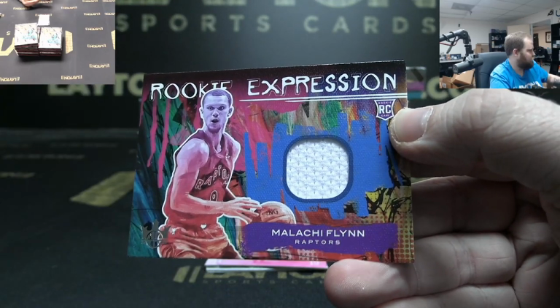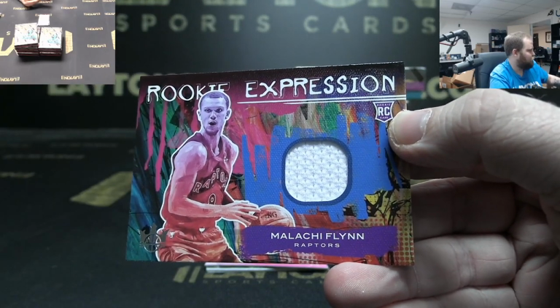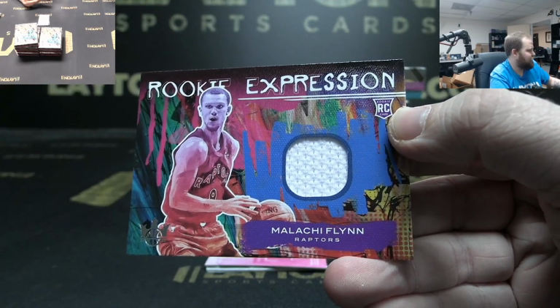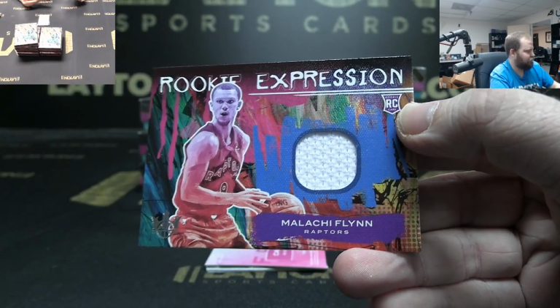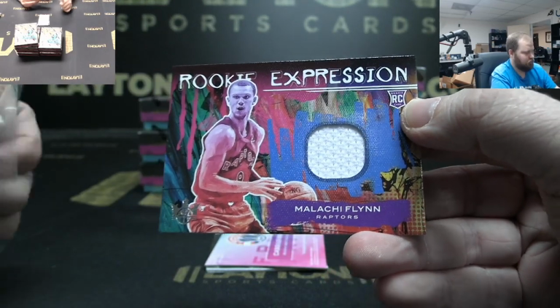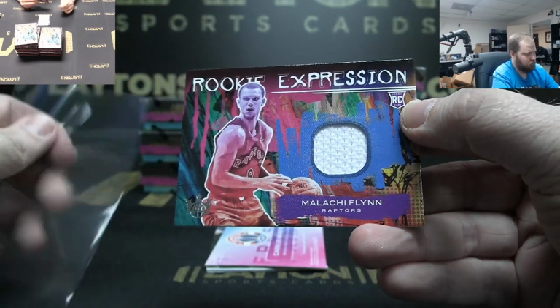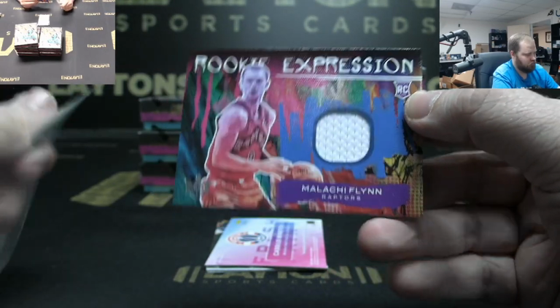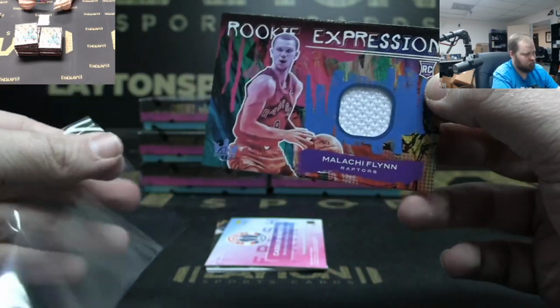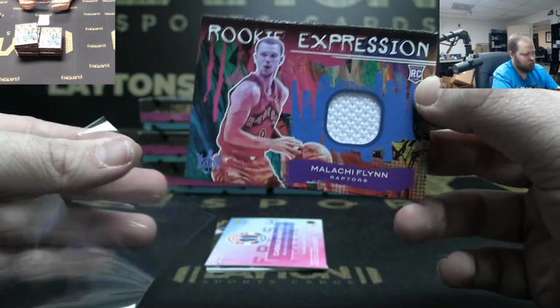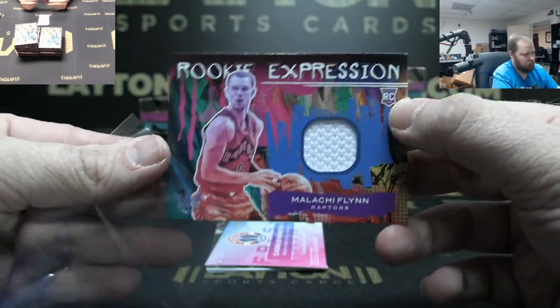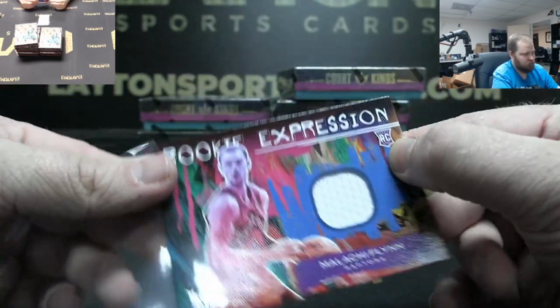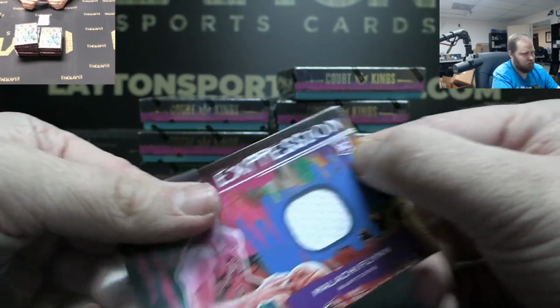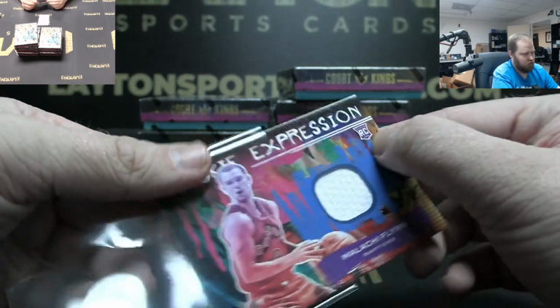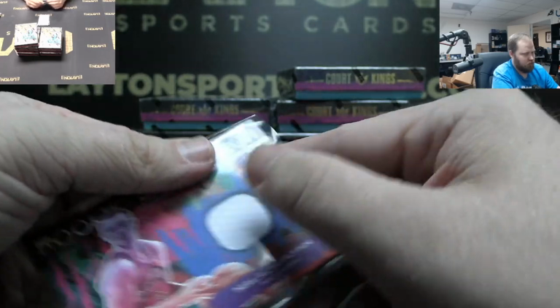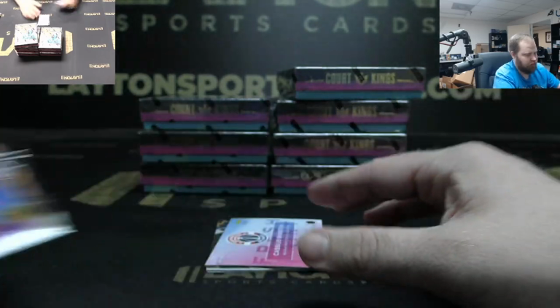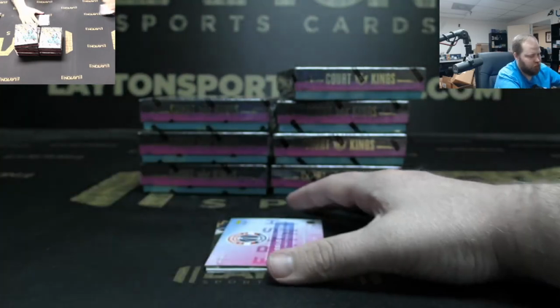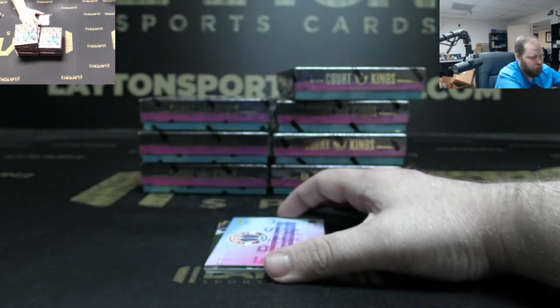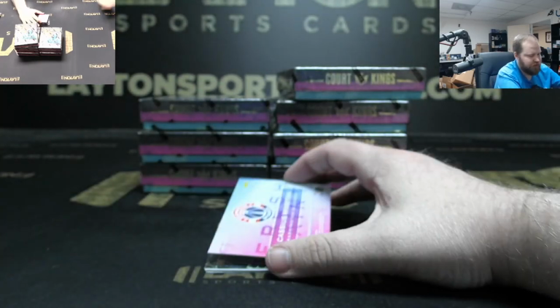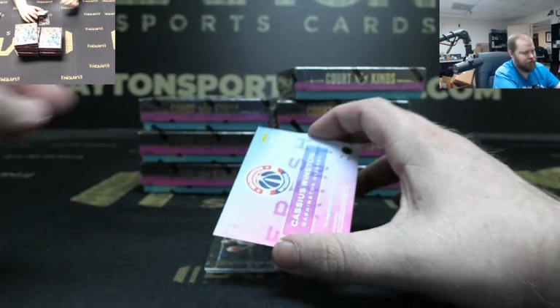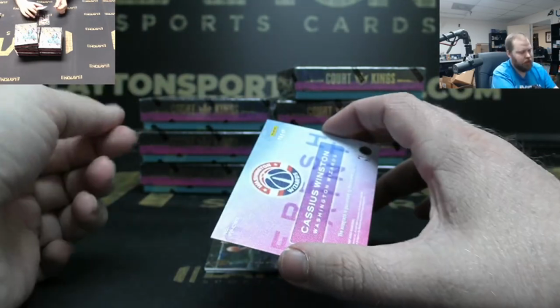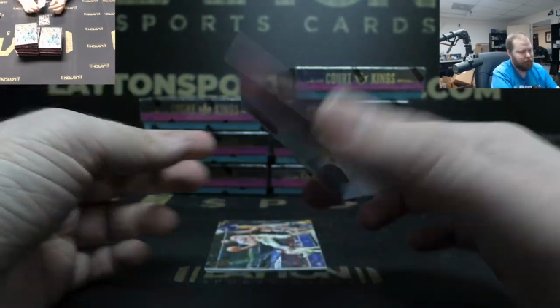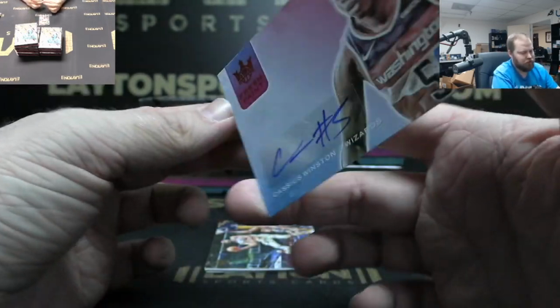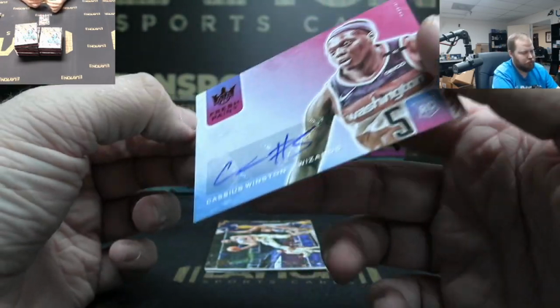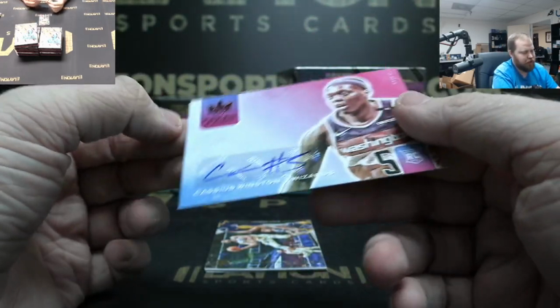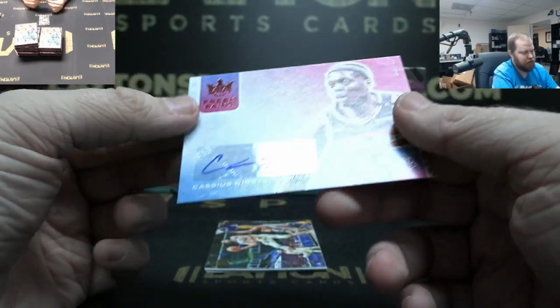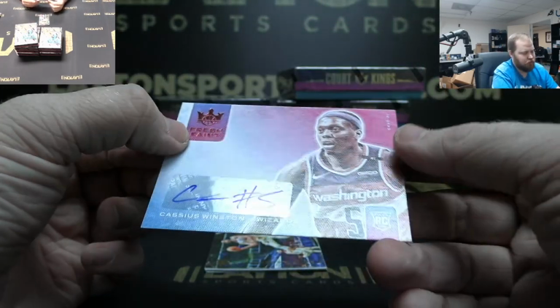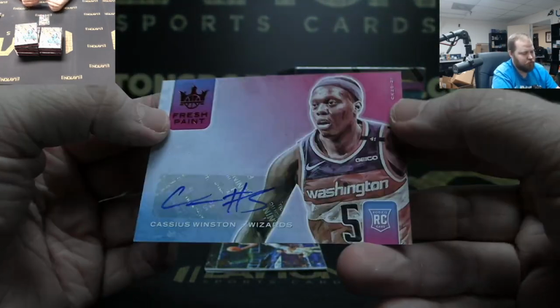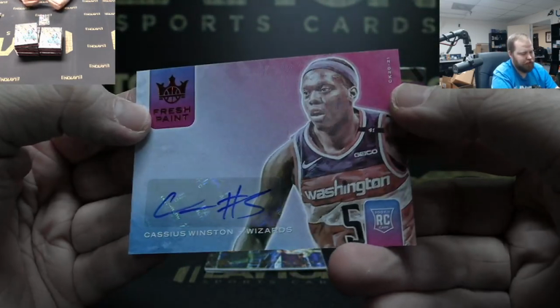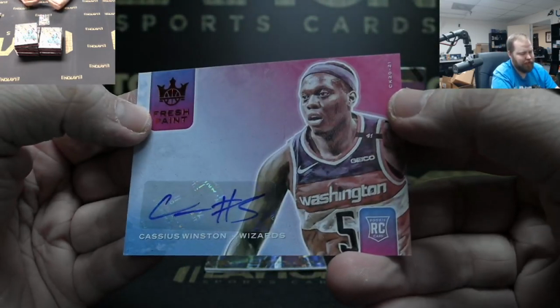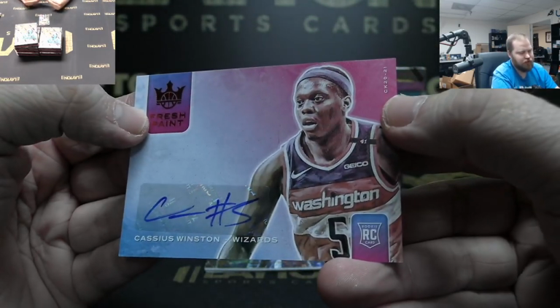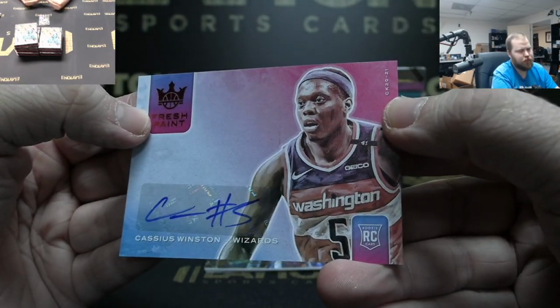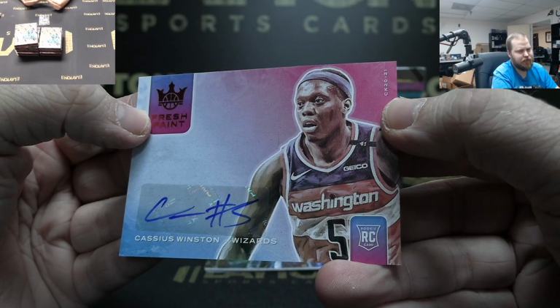Got Raptors jersey Malachi Flynn, Raptors. Got Wizards auto to 49 rookie — Cassius Winston.